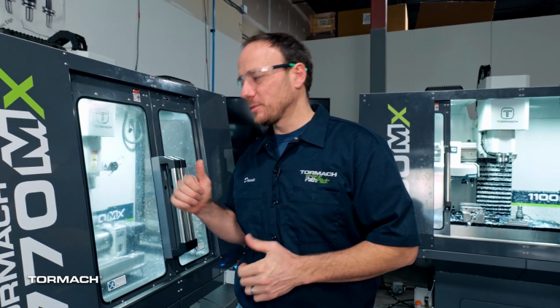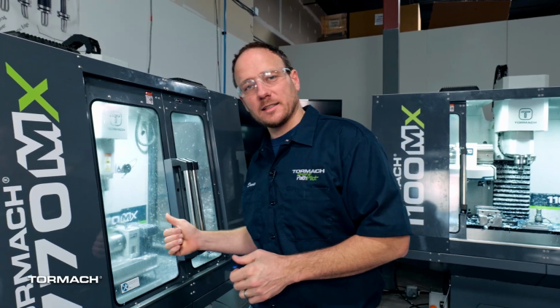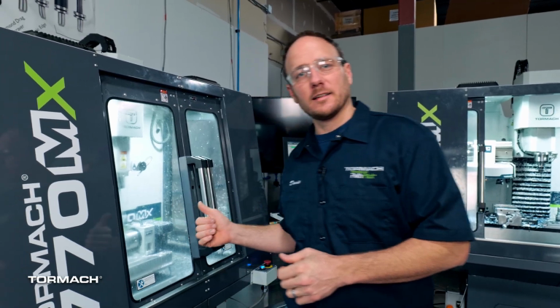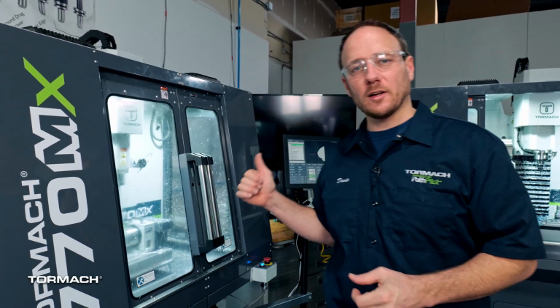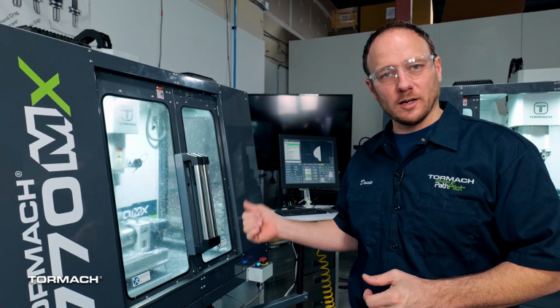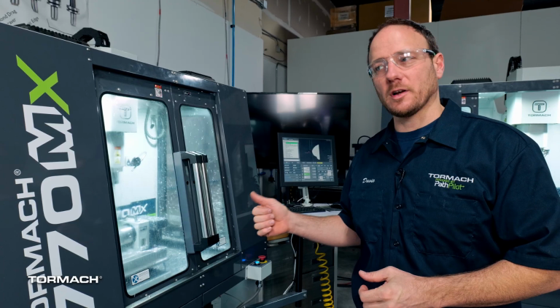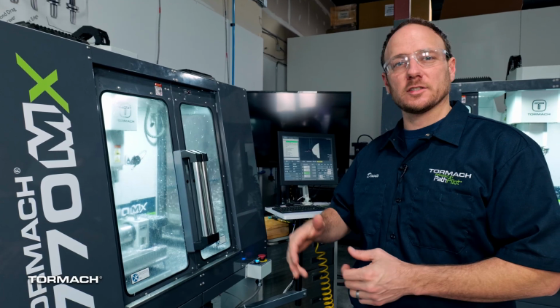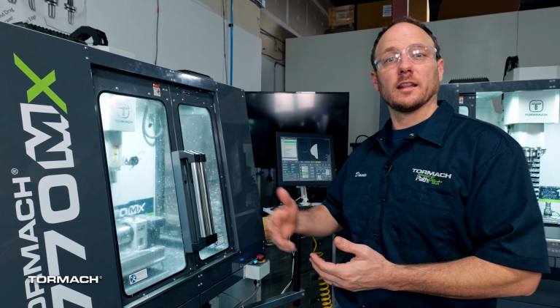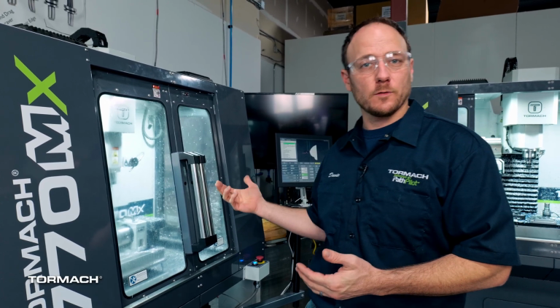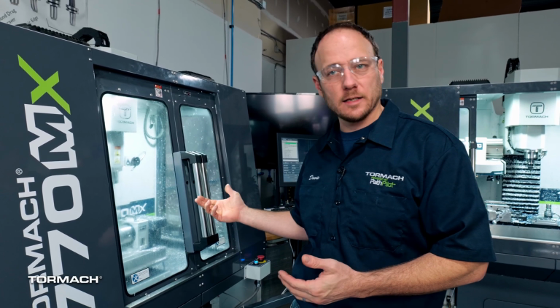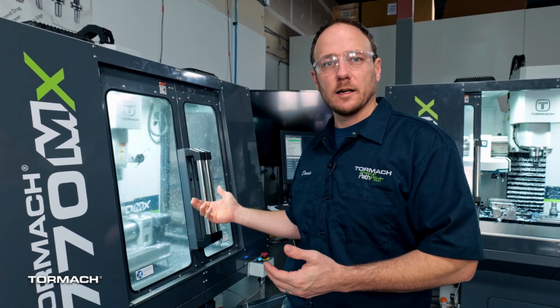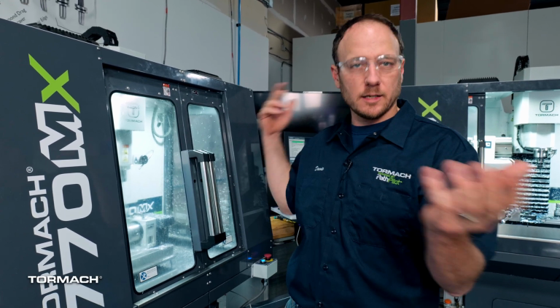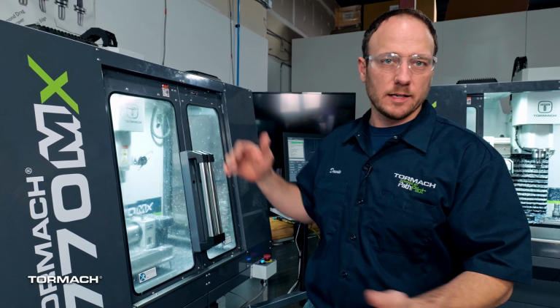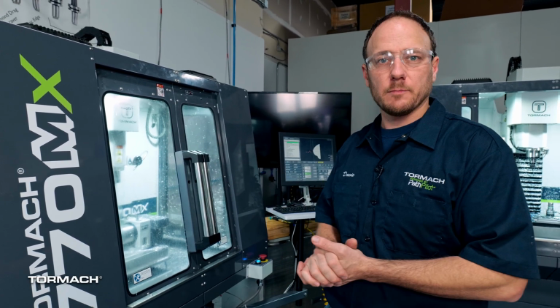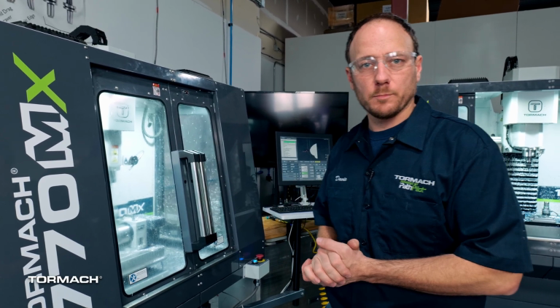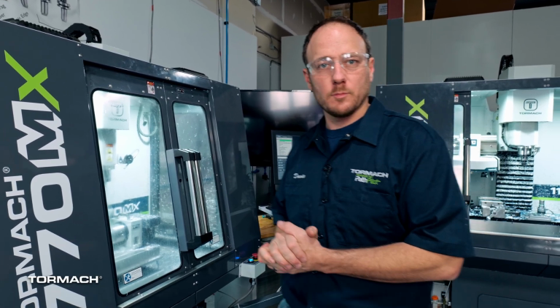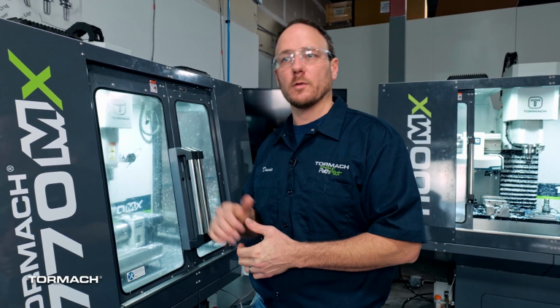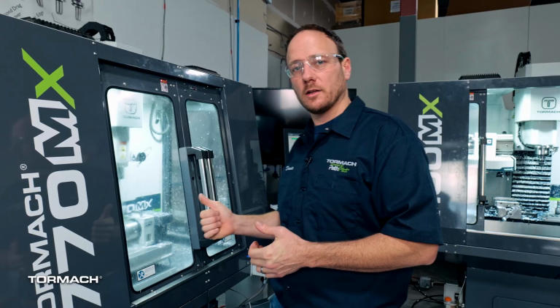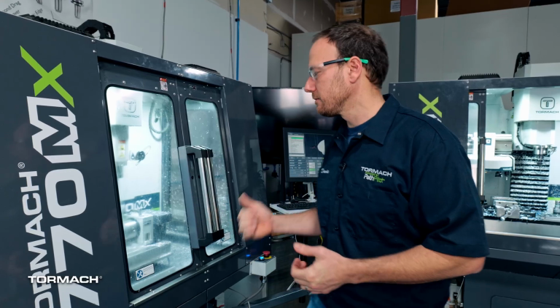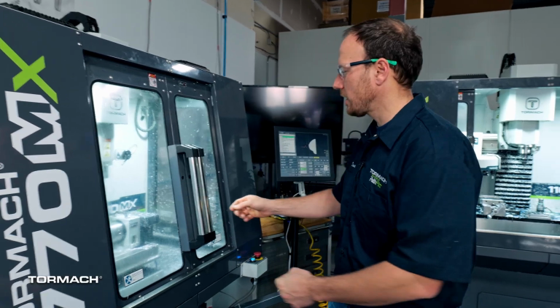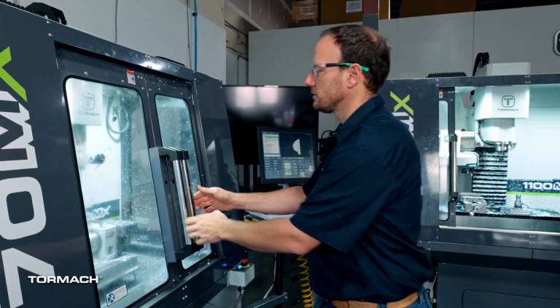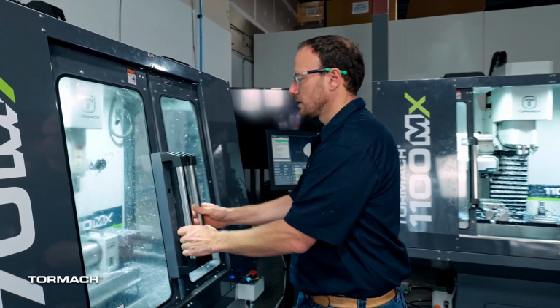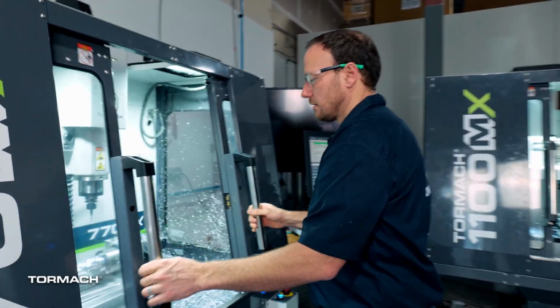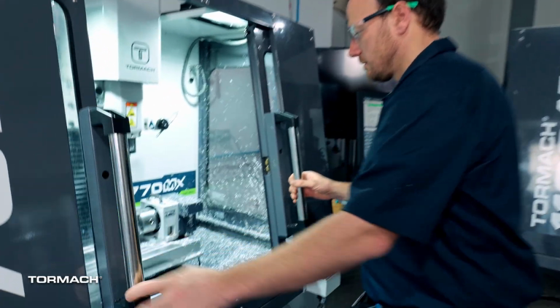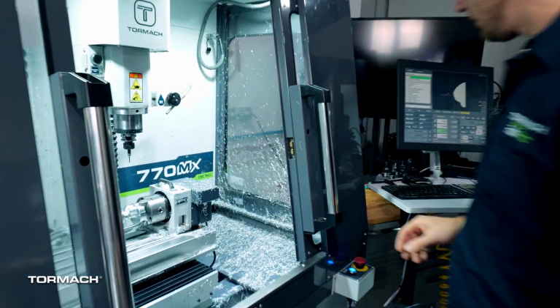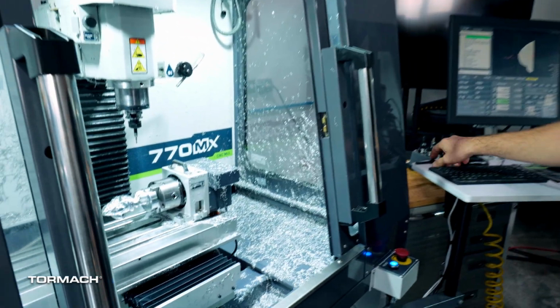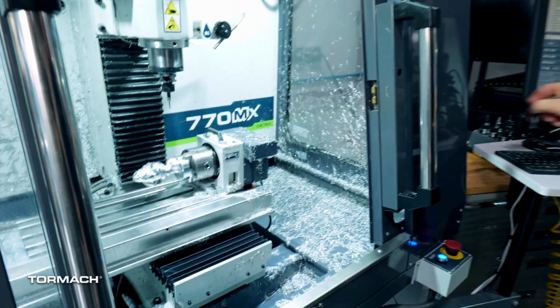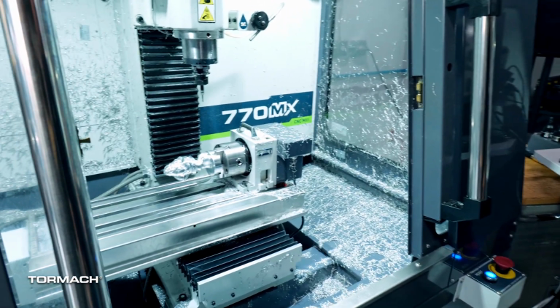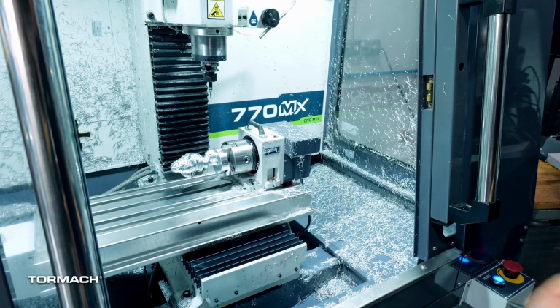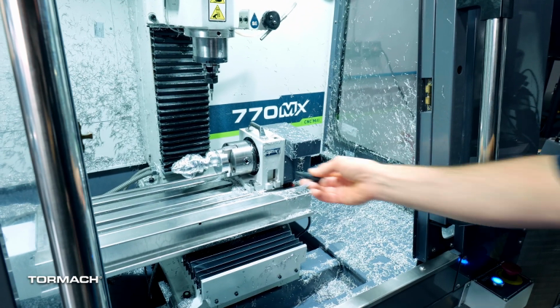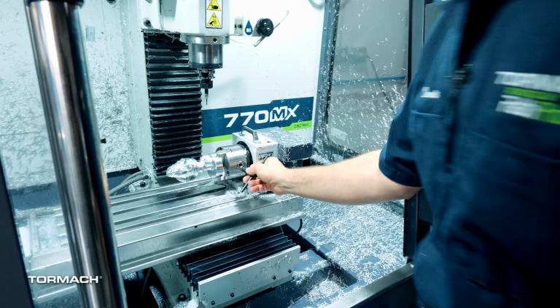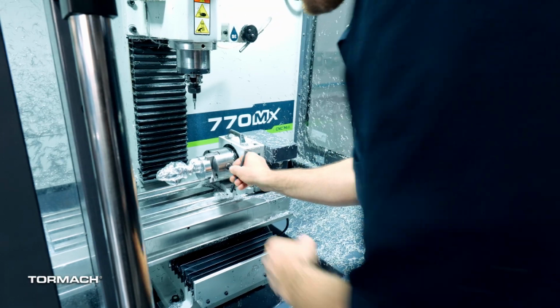The machine got done. It took a long time, so I actually just went ahead and let it run overnight. It got done last night sometime, and we're back in the morning and we're going to take a look at it. Let's check it out. I'm going to pop this thing out and get a nice close look at it.